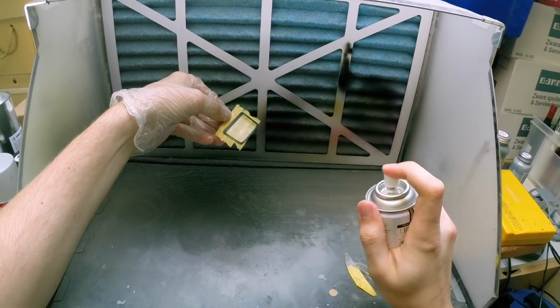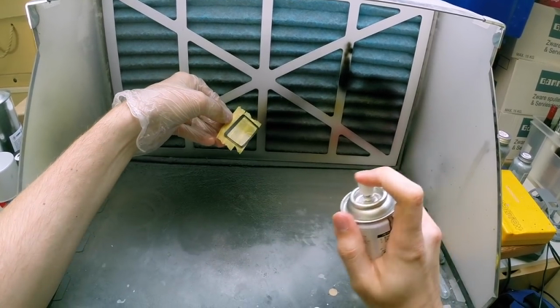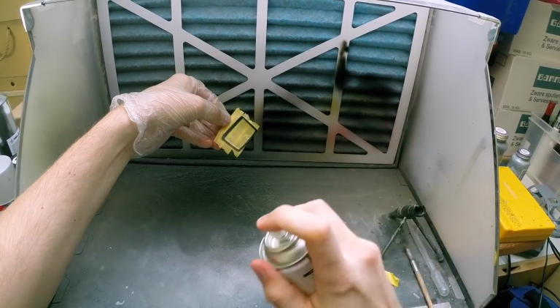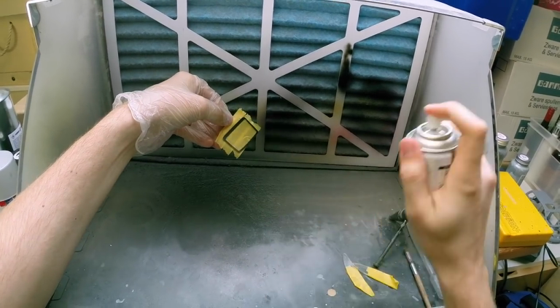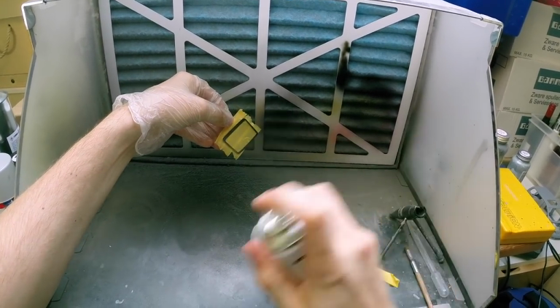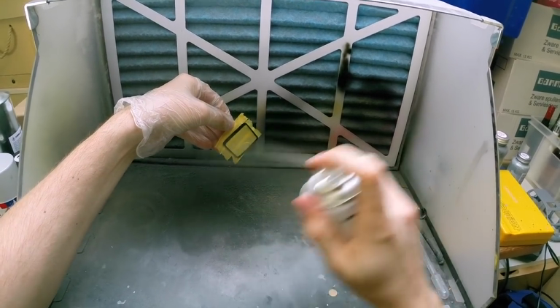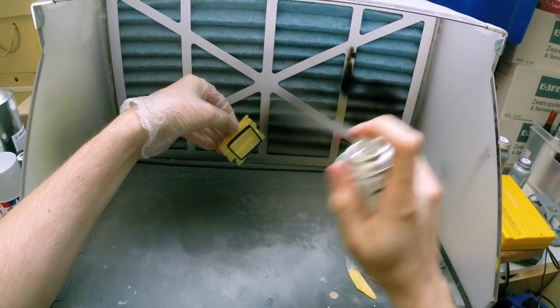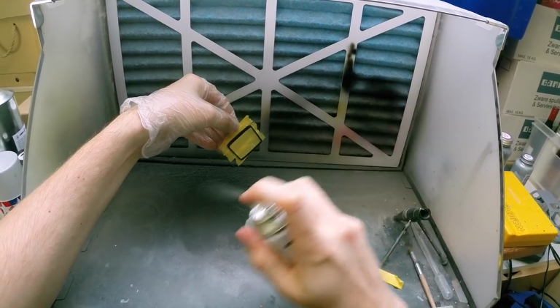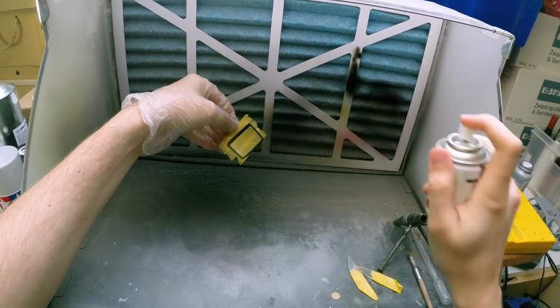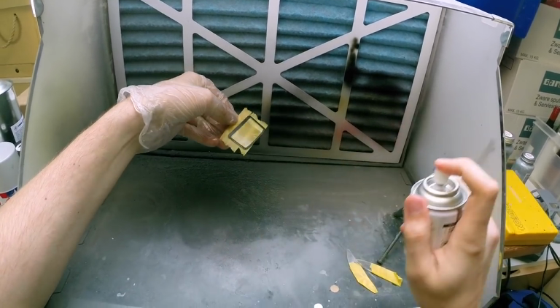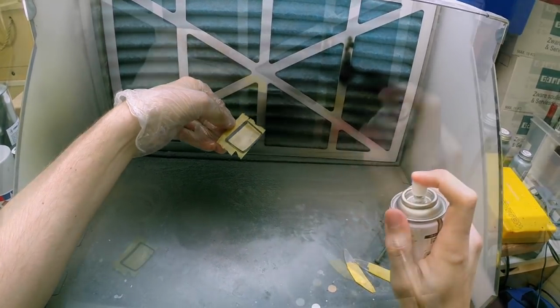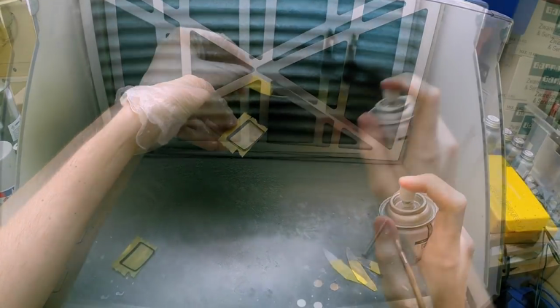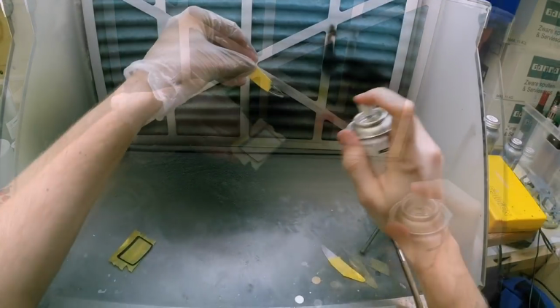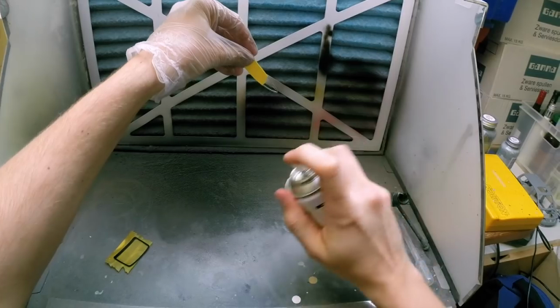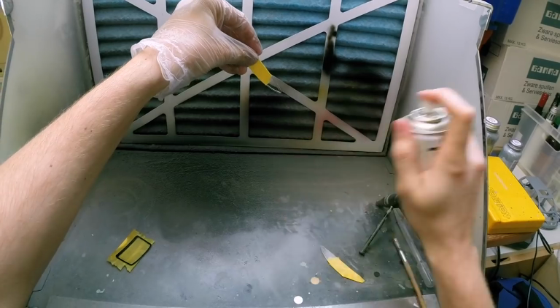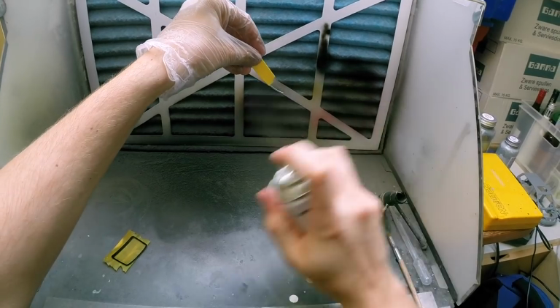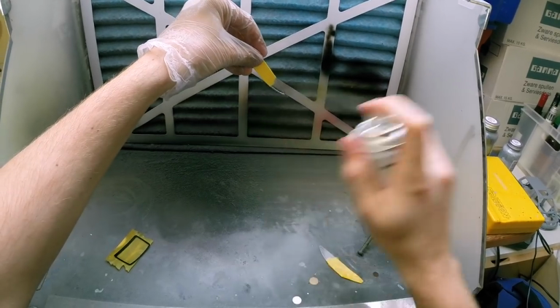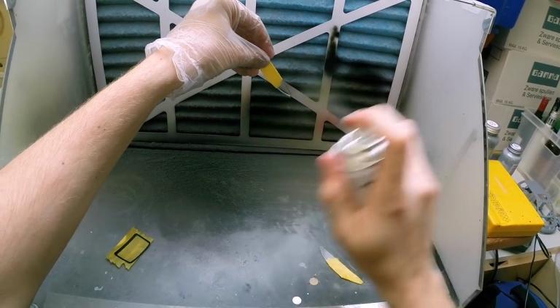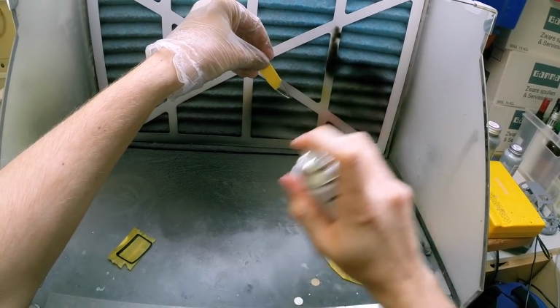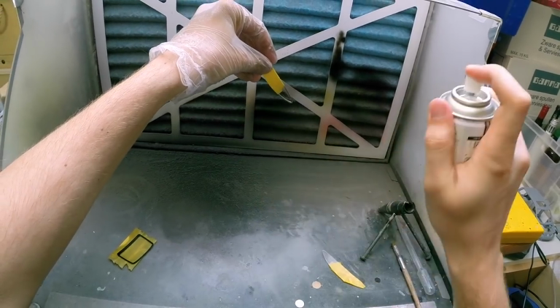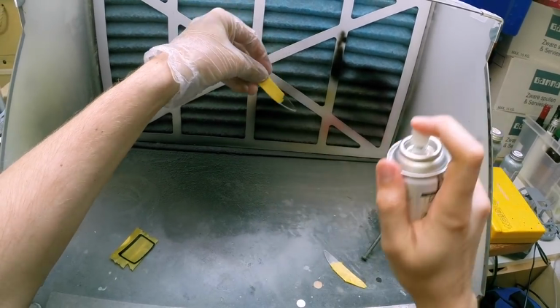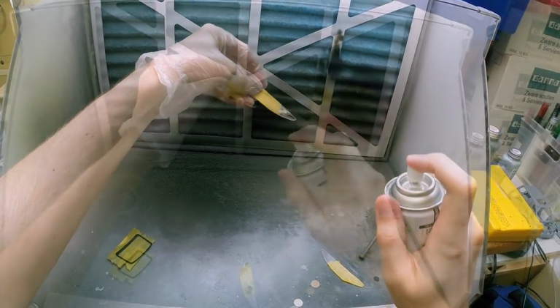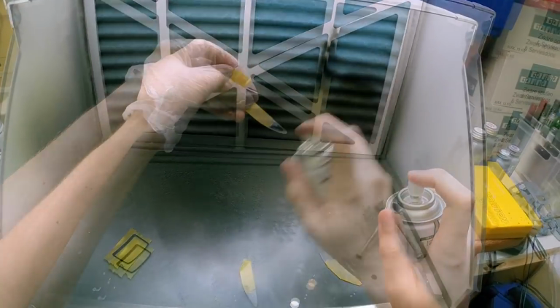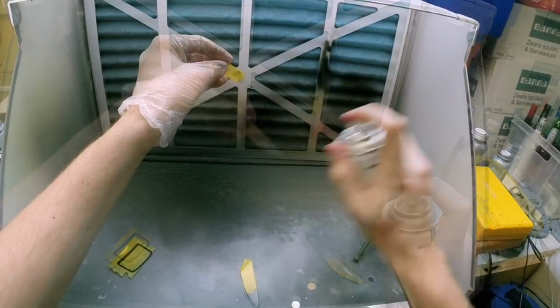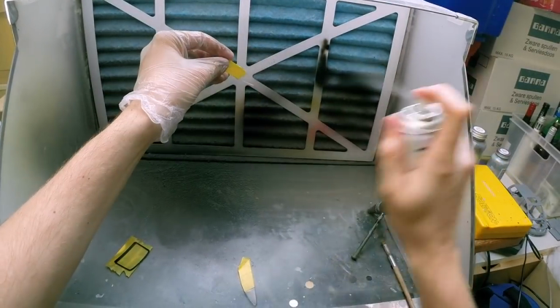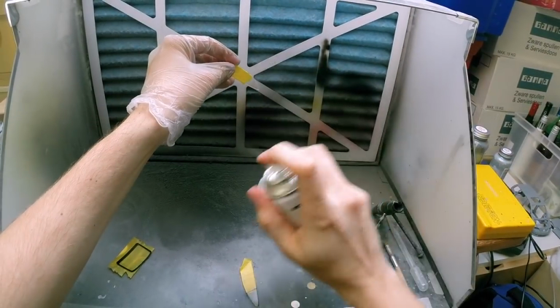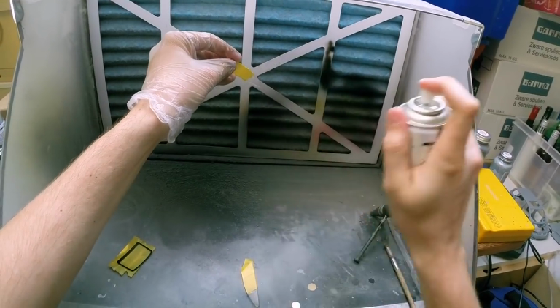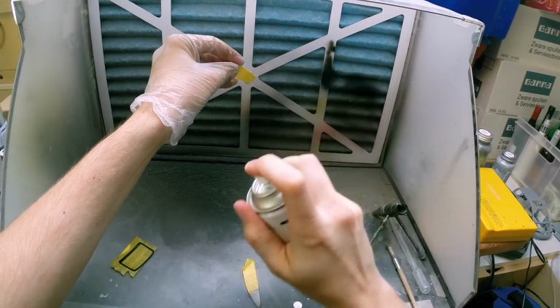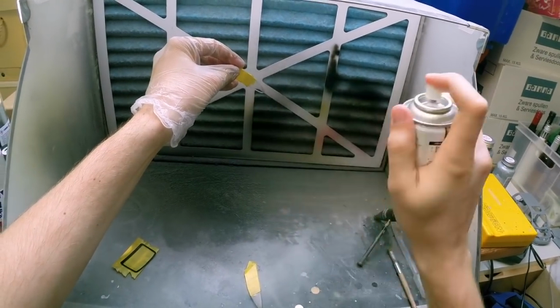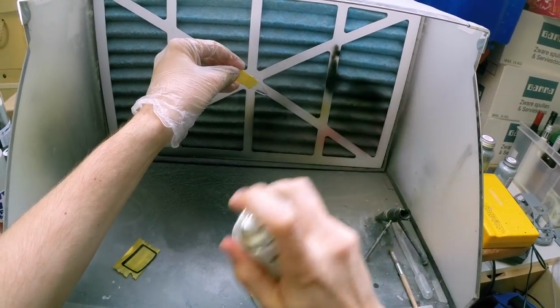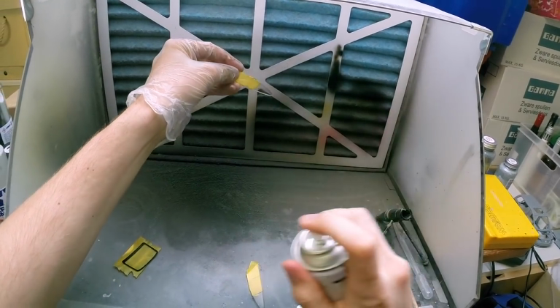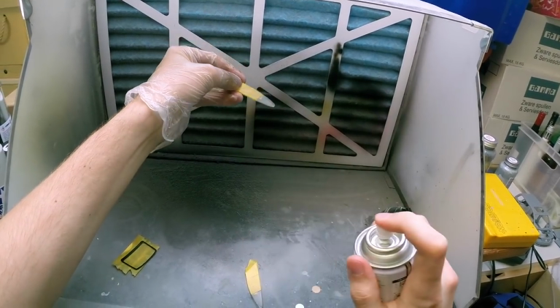The clear parts need to be extremely clean before you apply the first coat, otherwise the dust will always be seen through the clear parts.